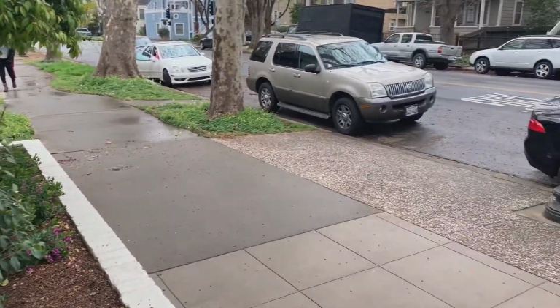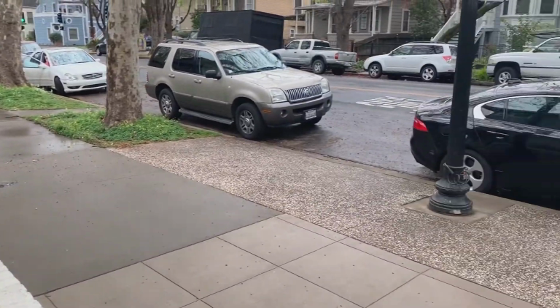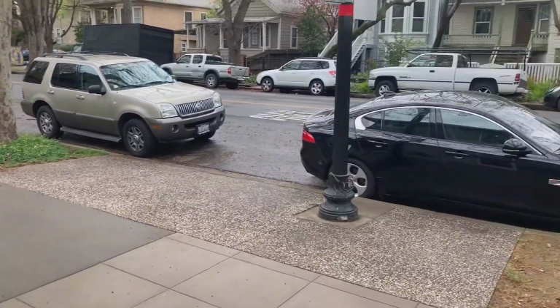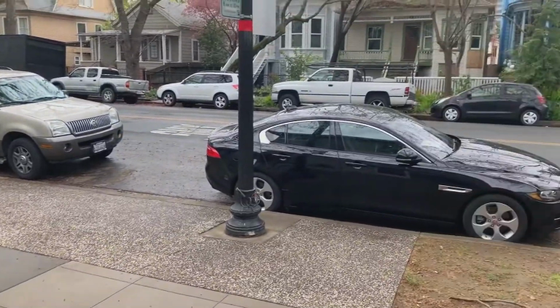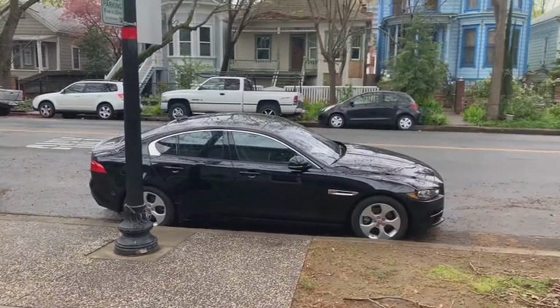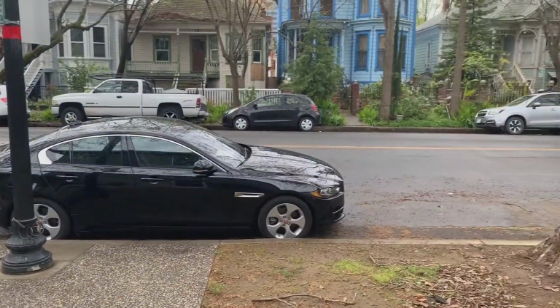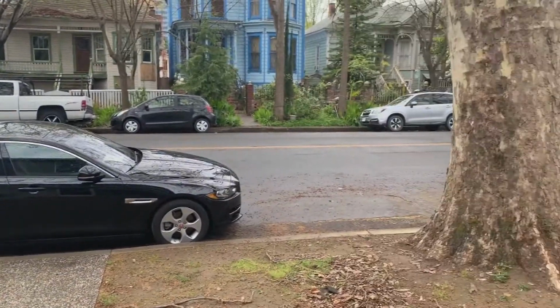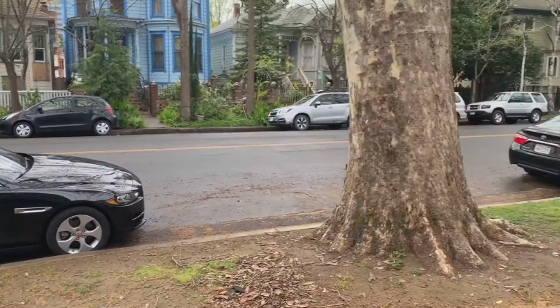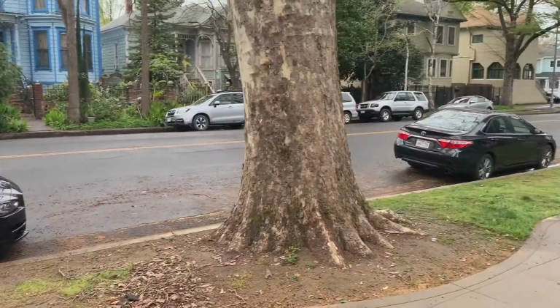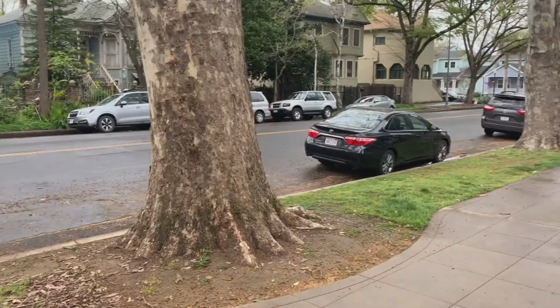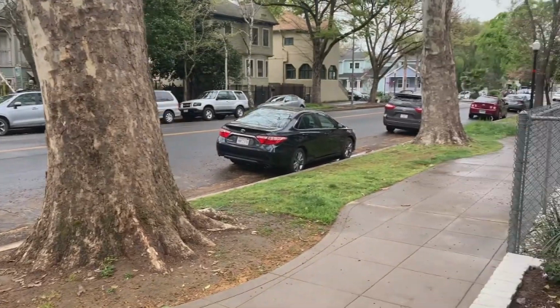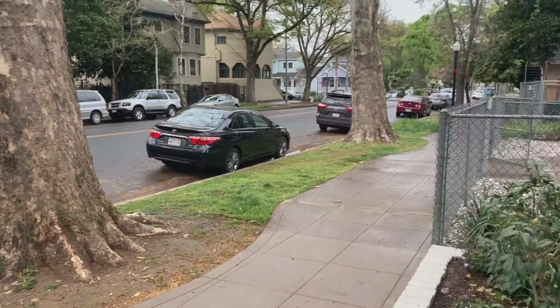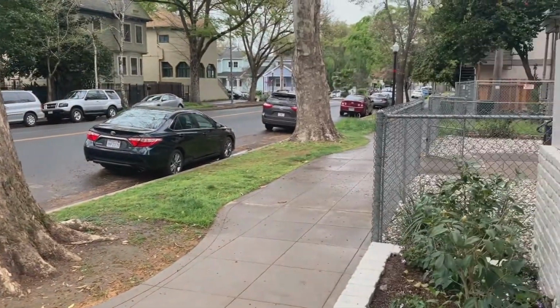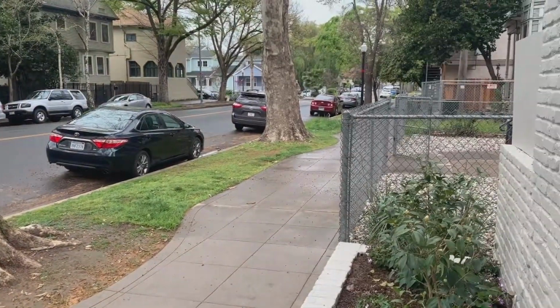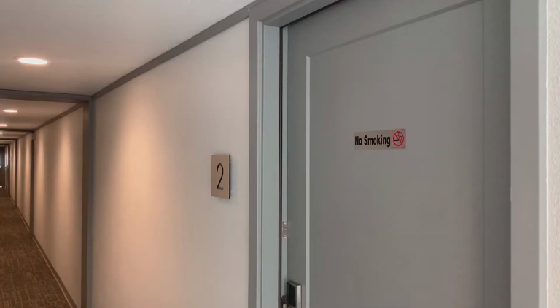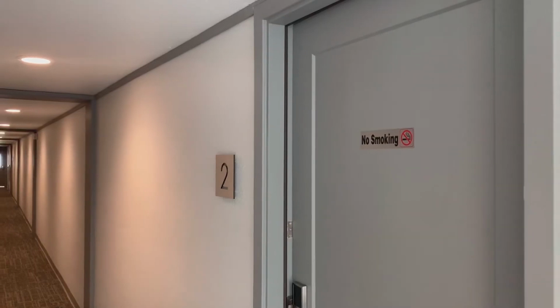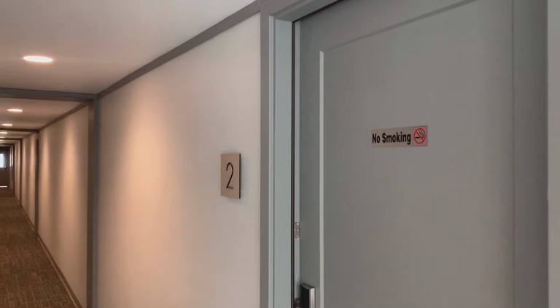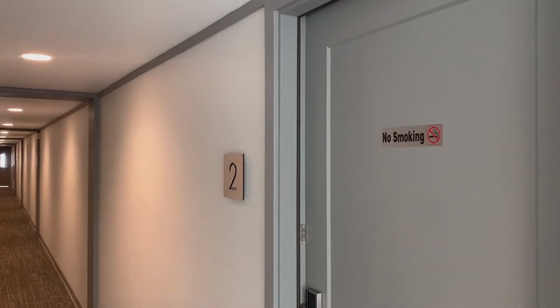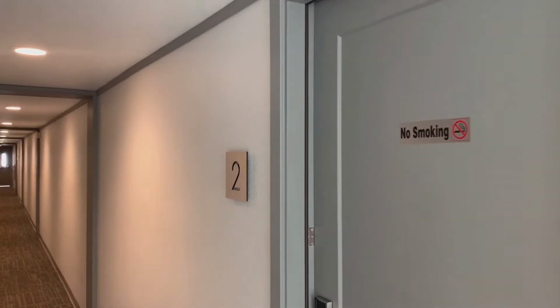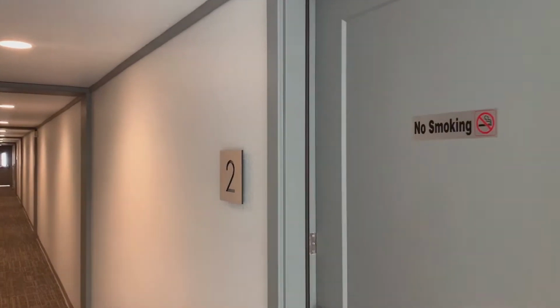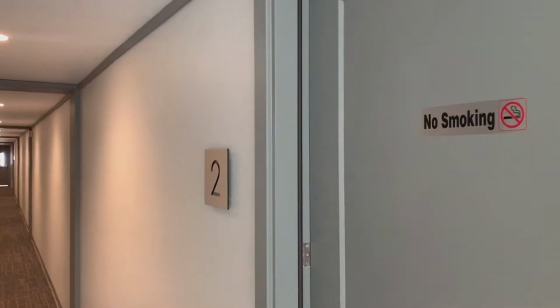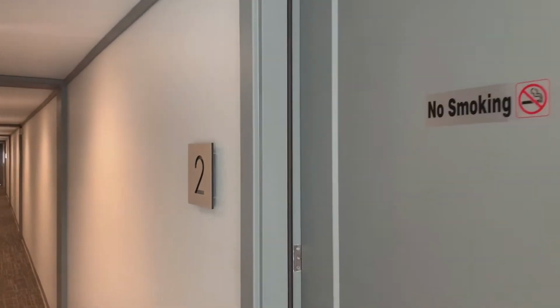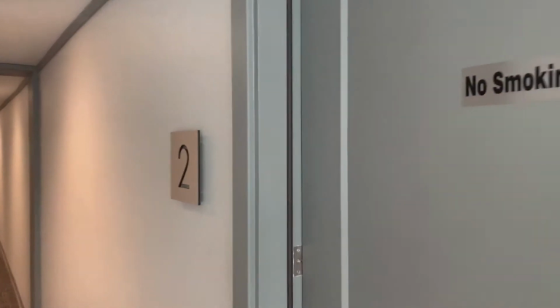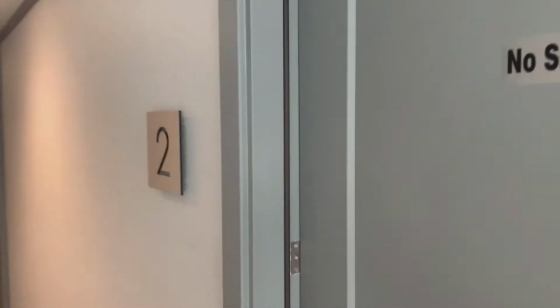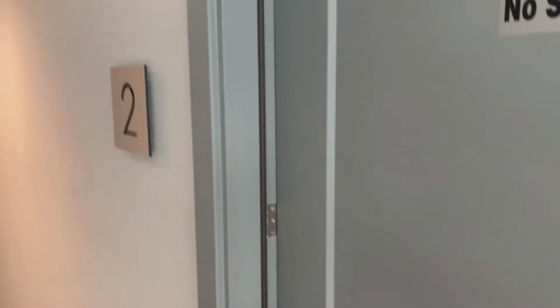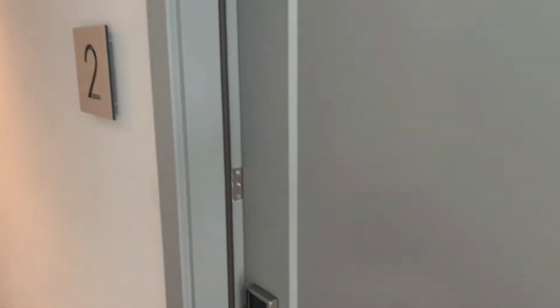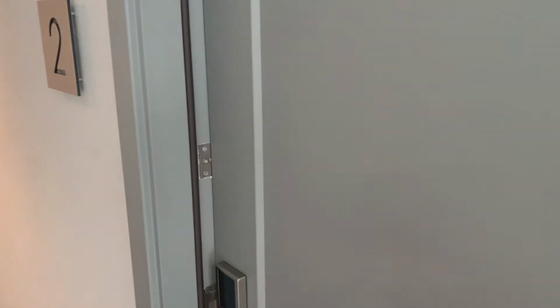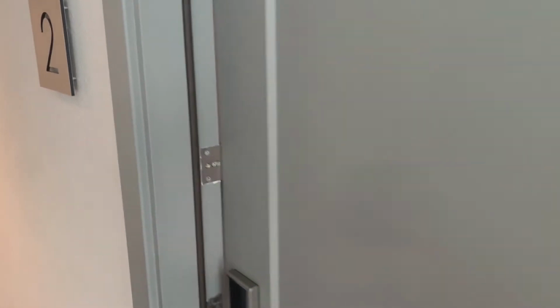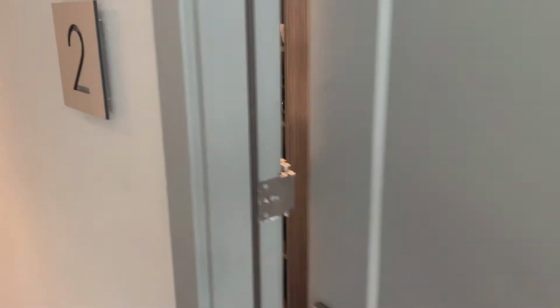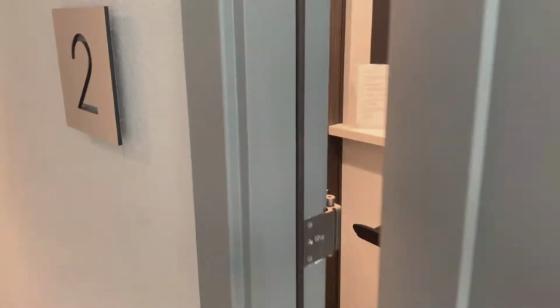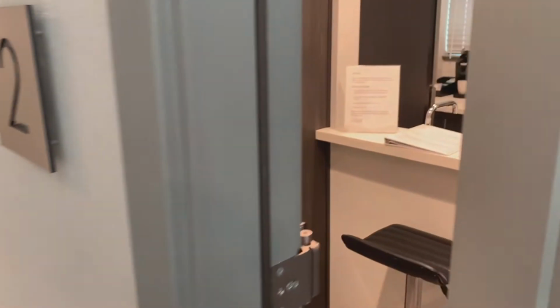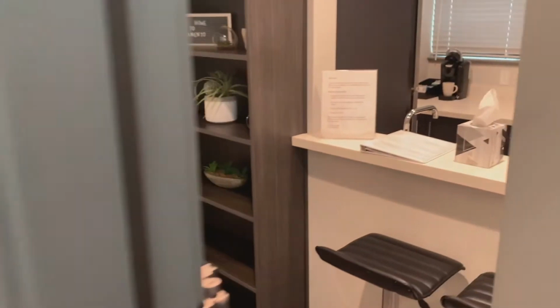This building is secure. We use an electronic keypad both on the main door and on each of the apartment doors.